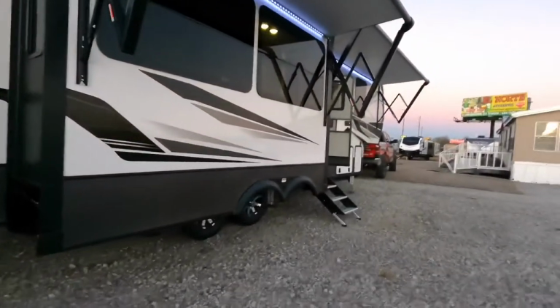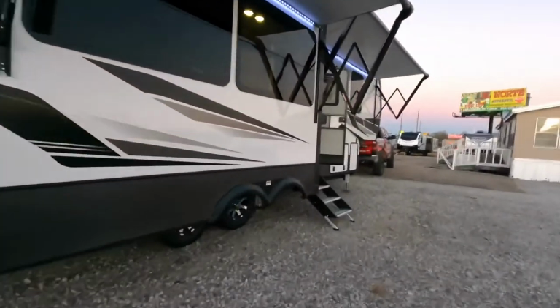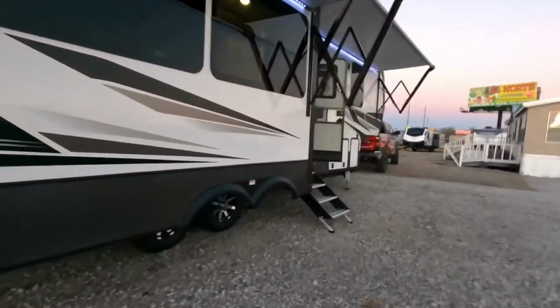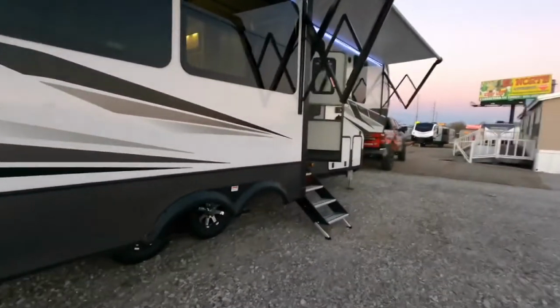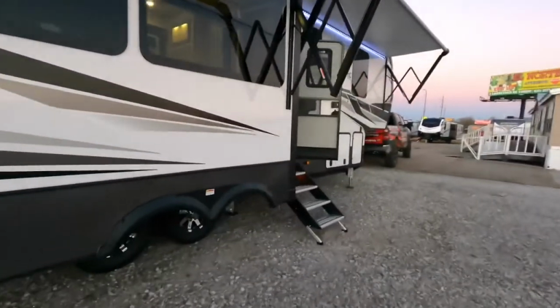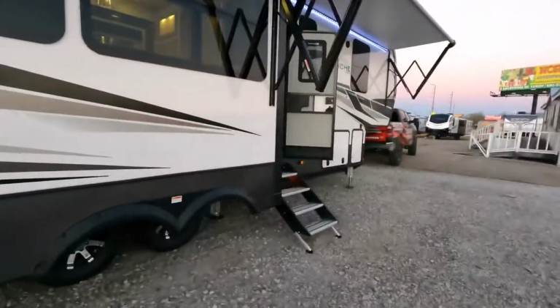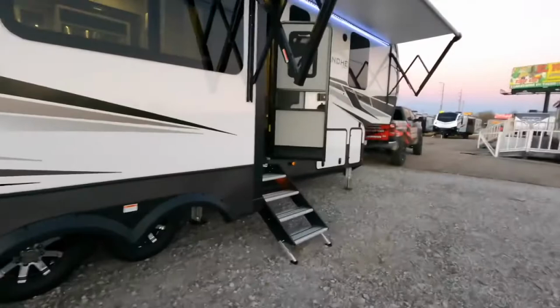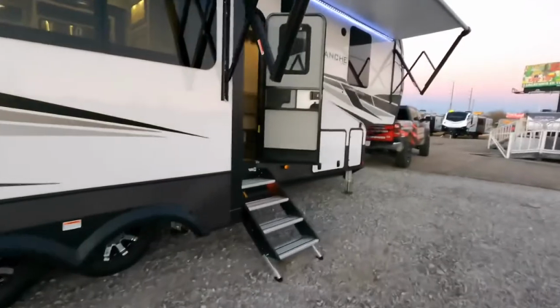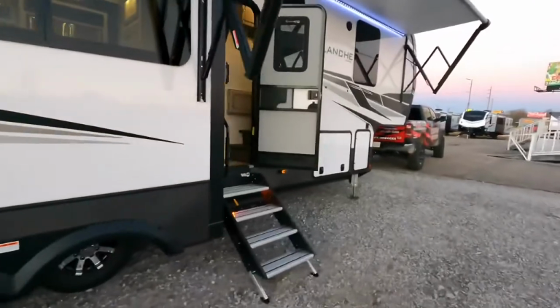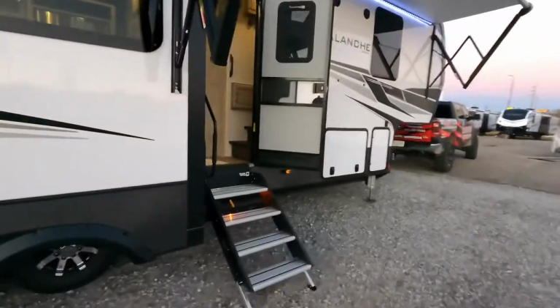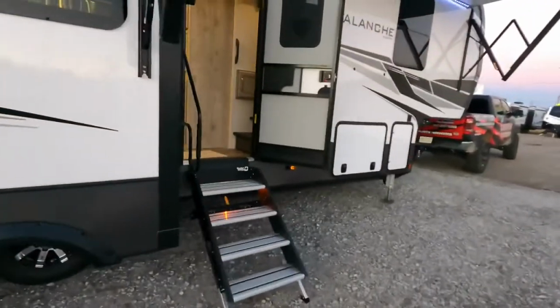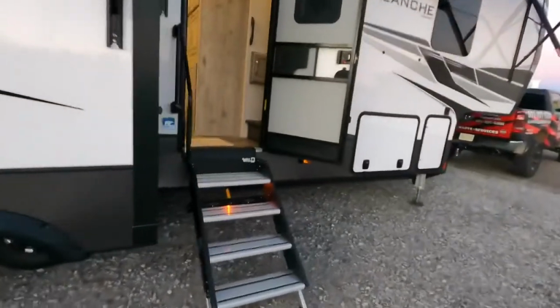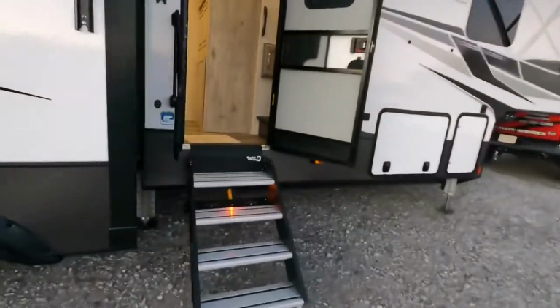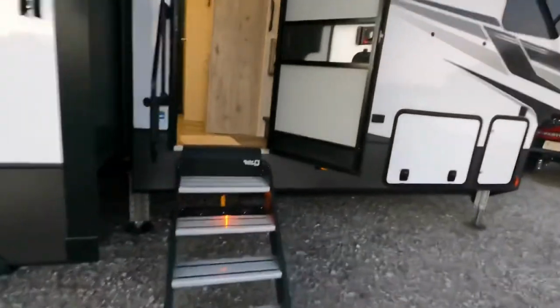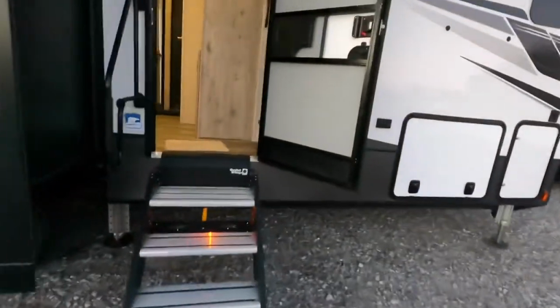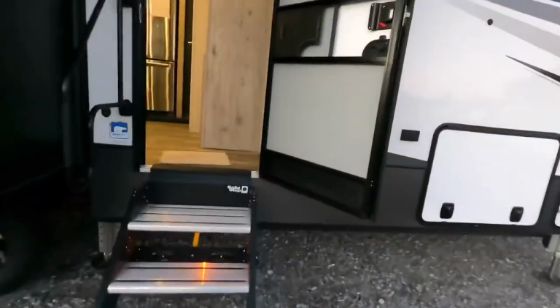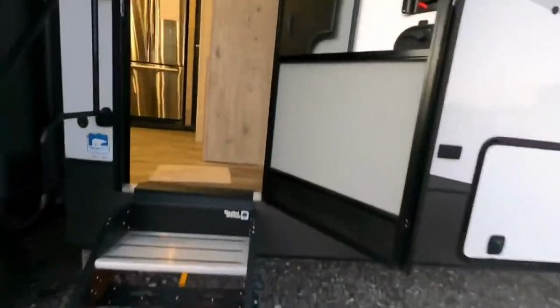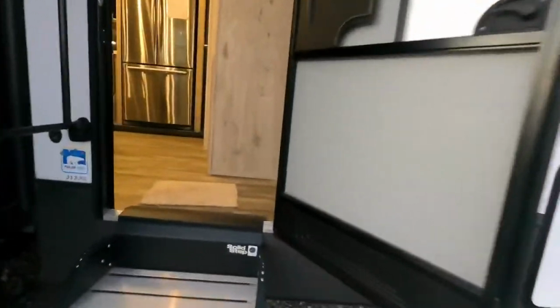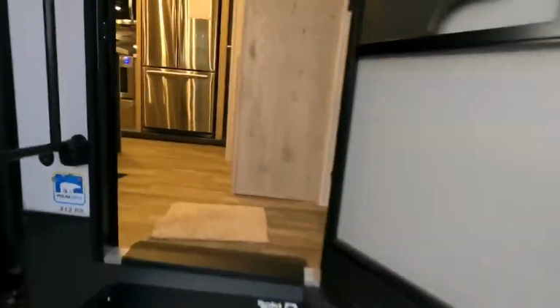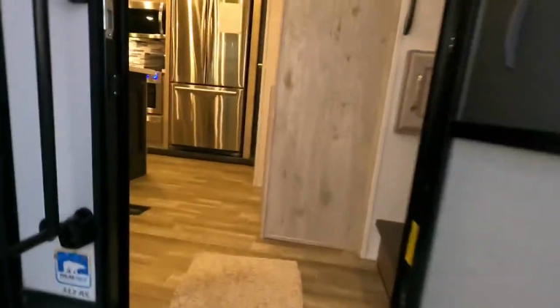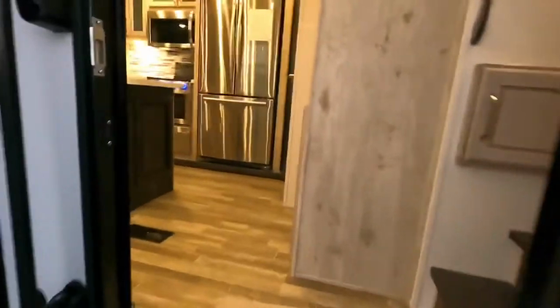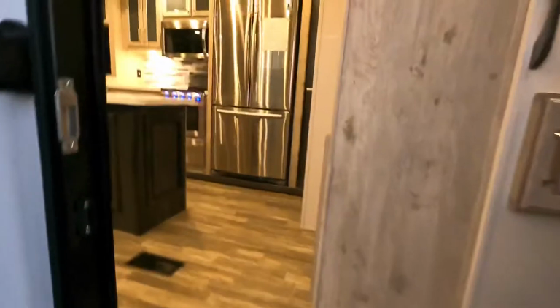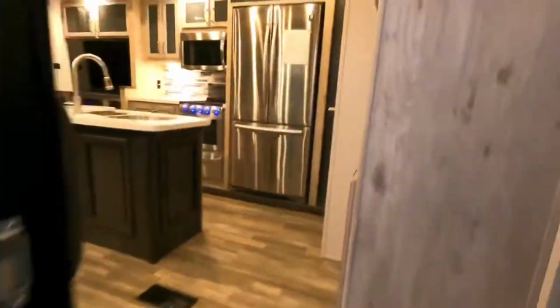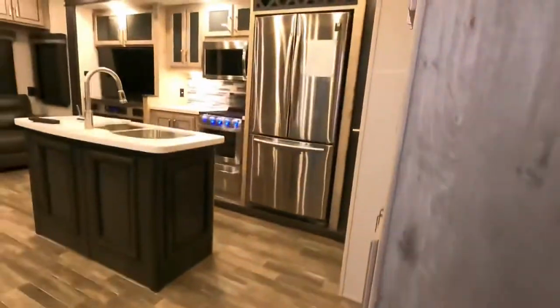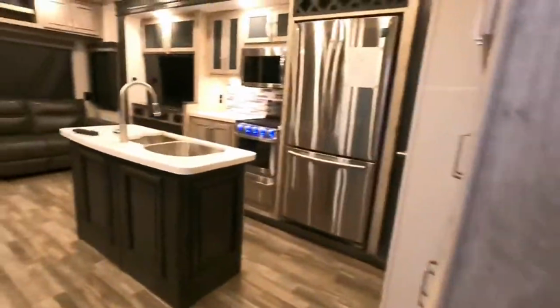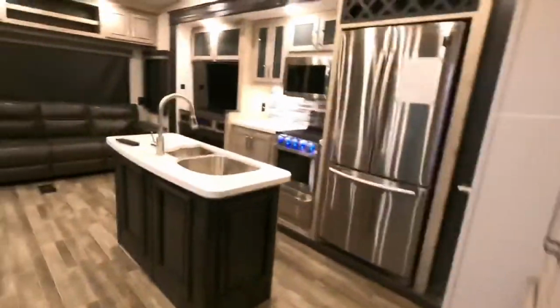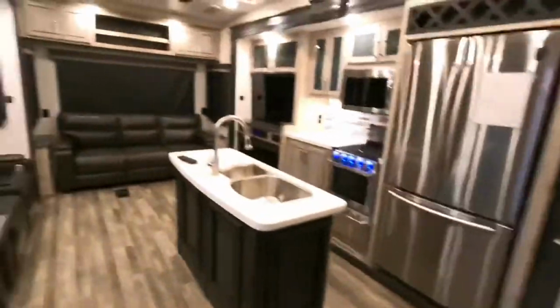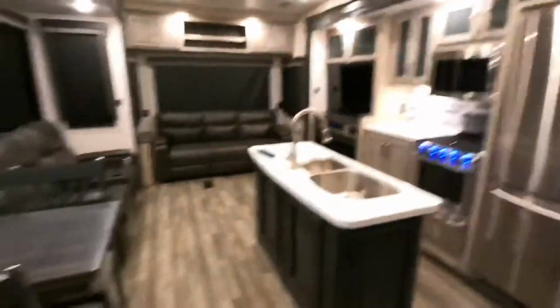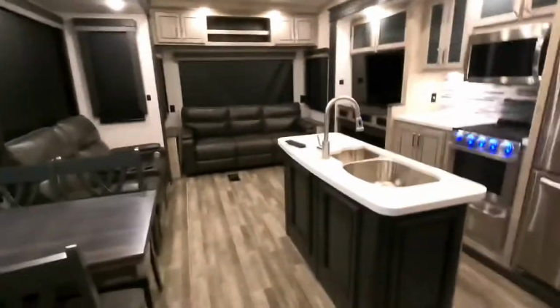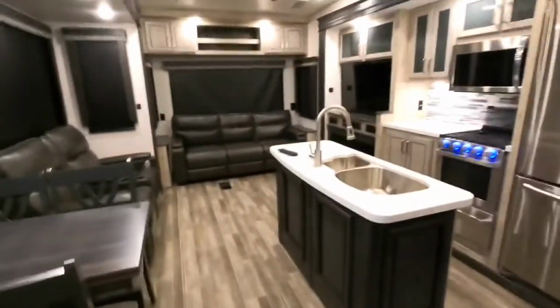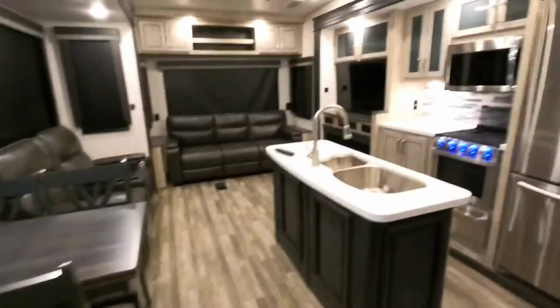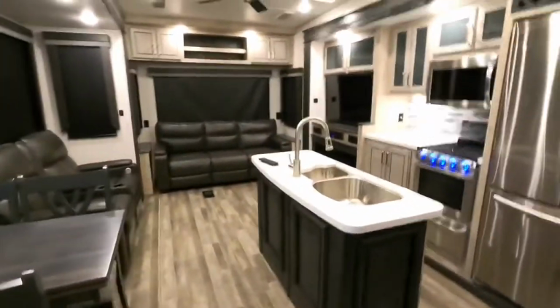I do apologize for the light — I've been trying to do different videos throughout the day but my phone's been ringing off the hook. It's been a really good day here though; sold several different units.